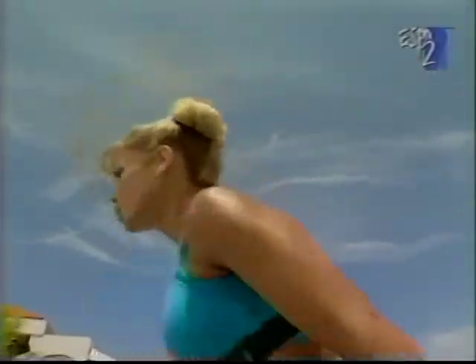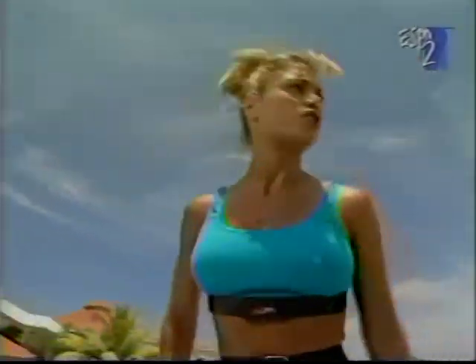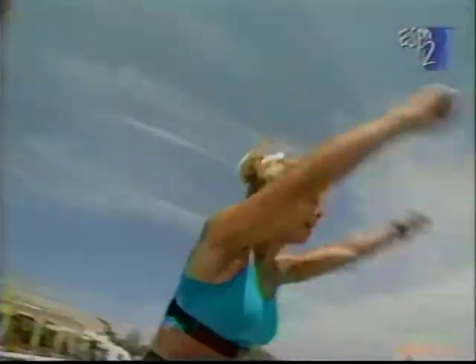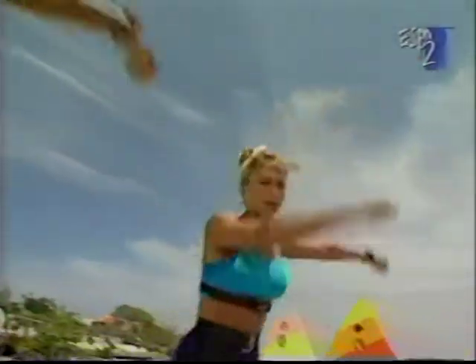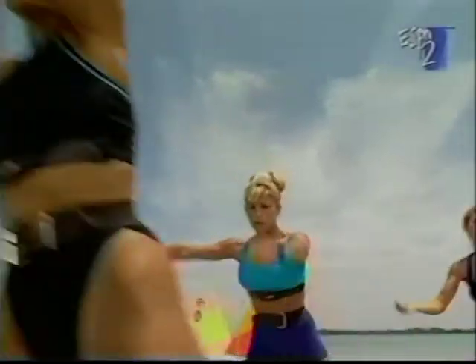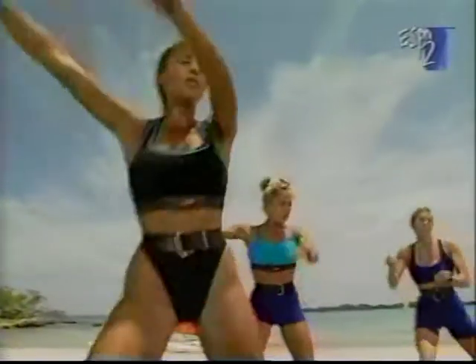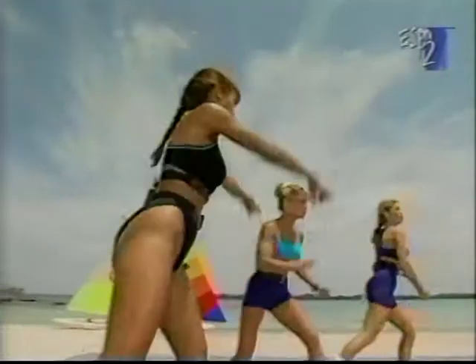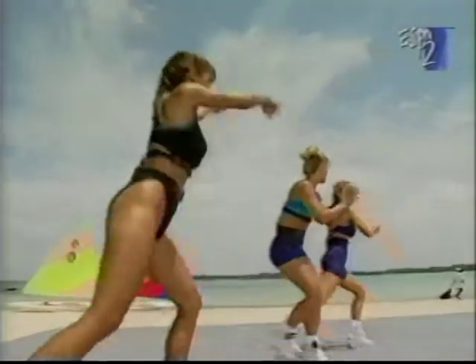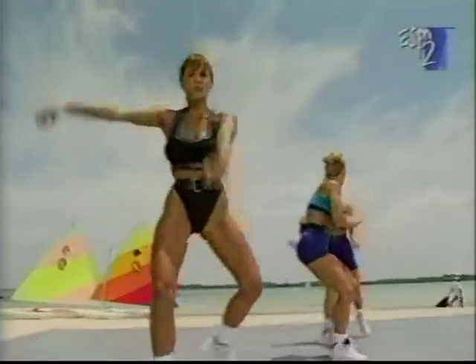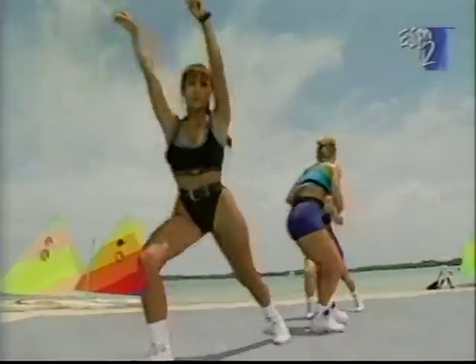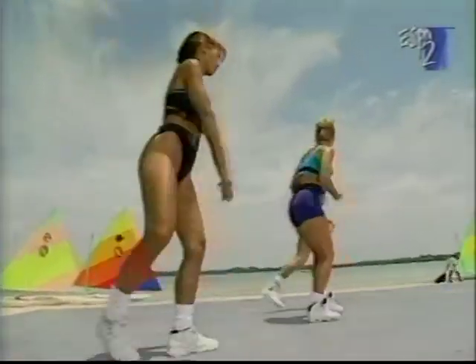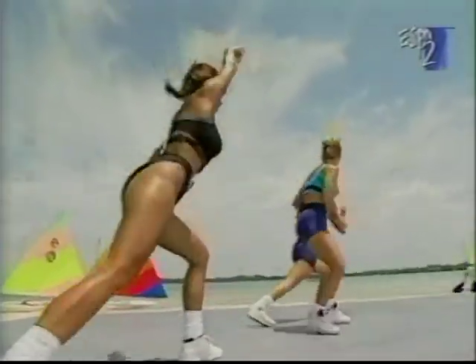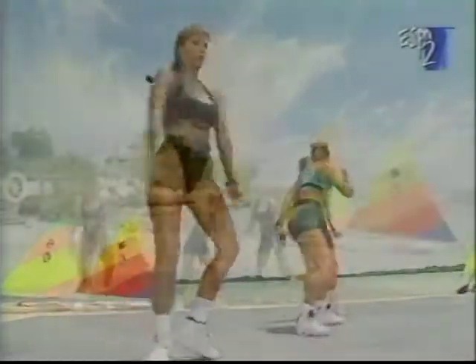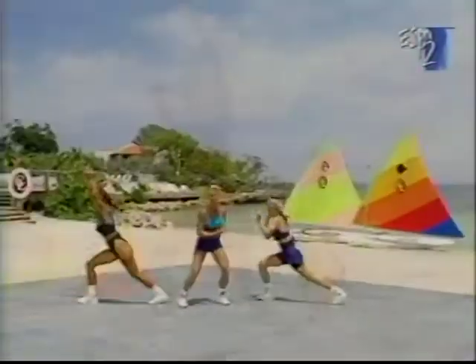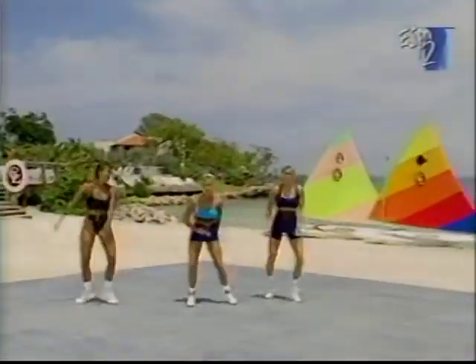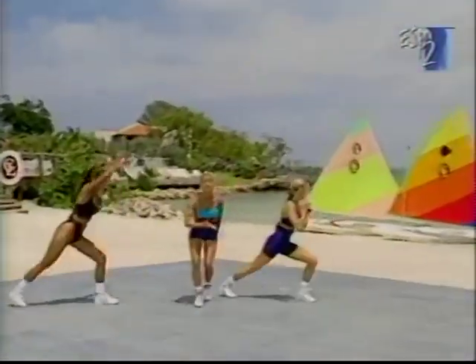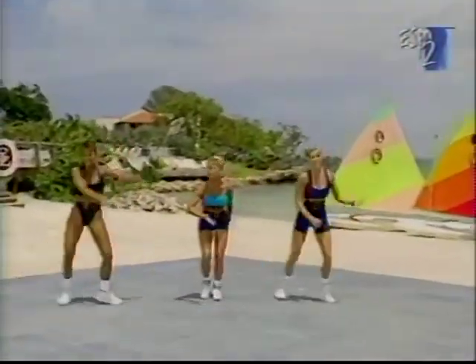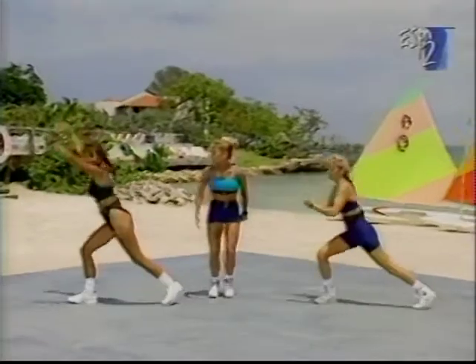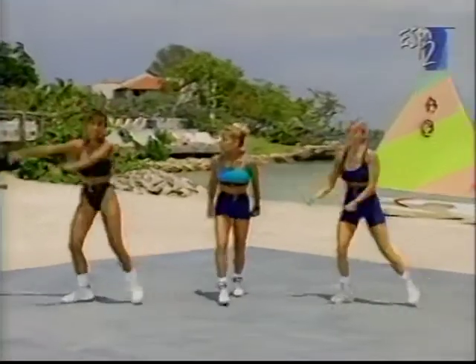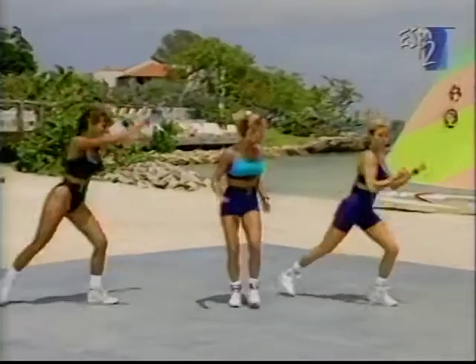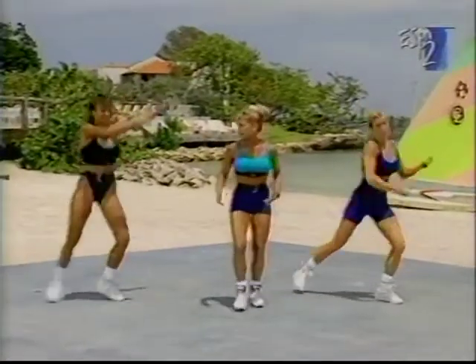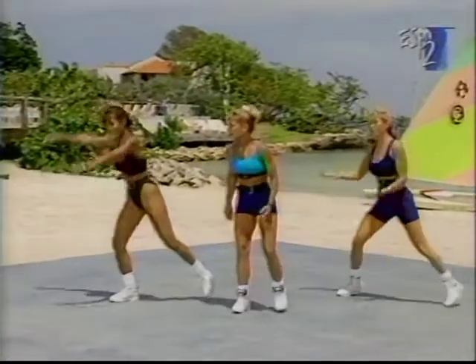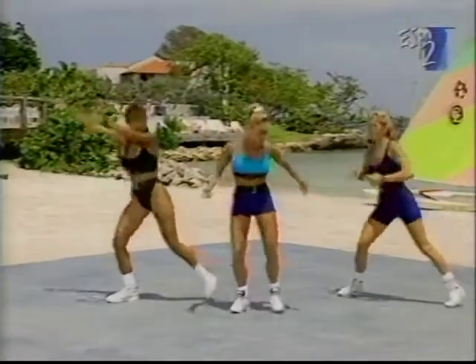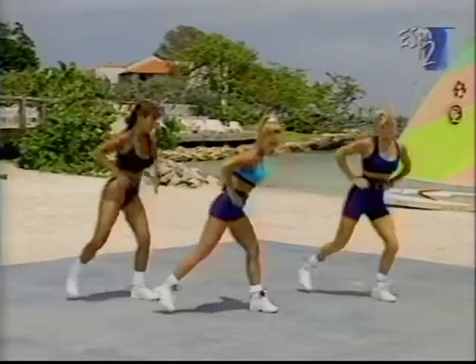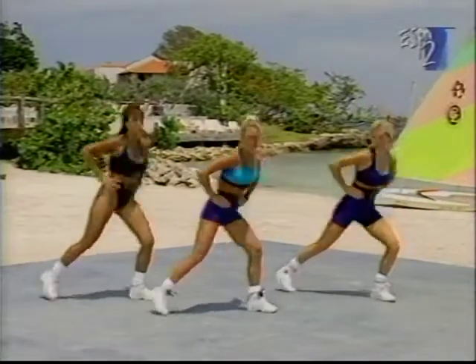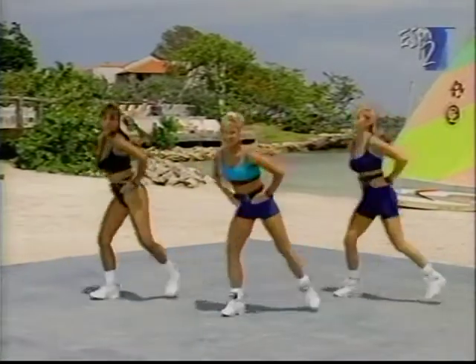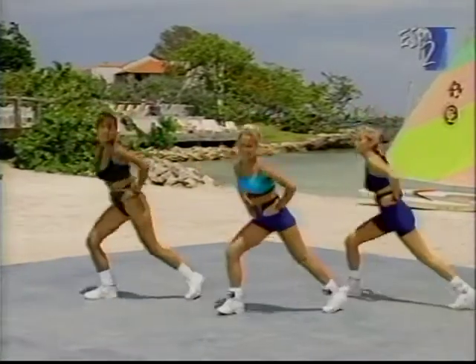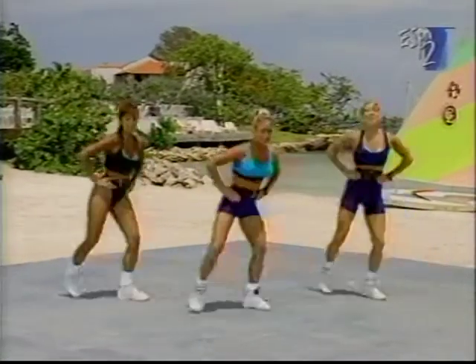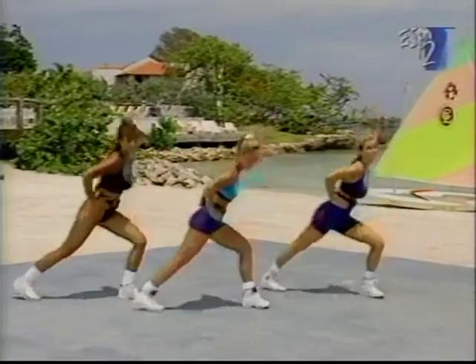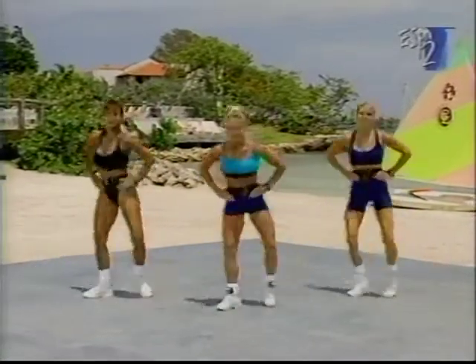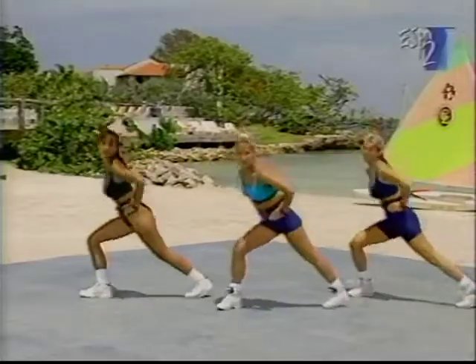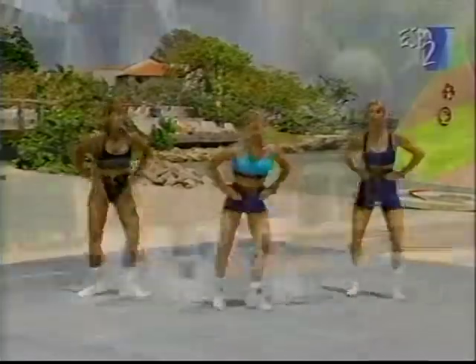You guys are looking great. Let's do eight more — and seven, six. Keep breathing — important to breathe. Now drop the arms, everybody. Keep moving. Nice work. We're gonna move on.